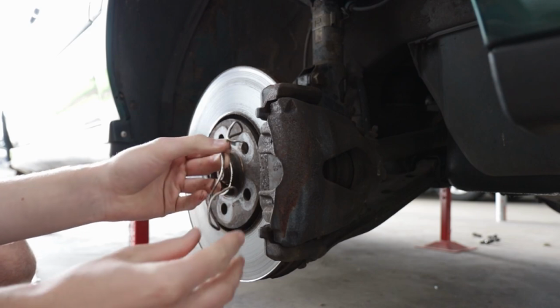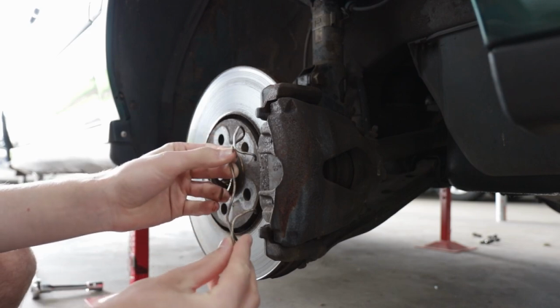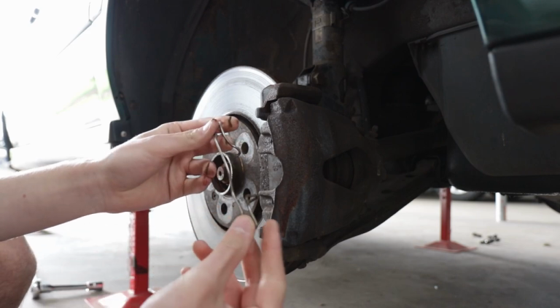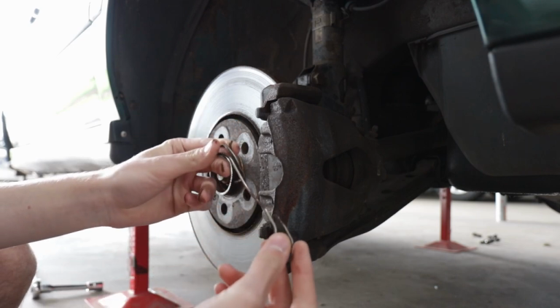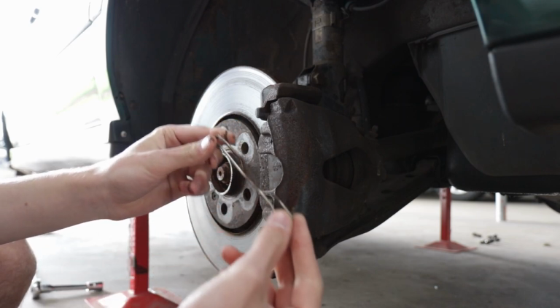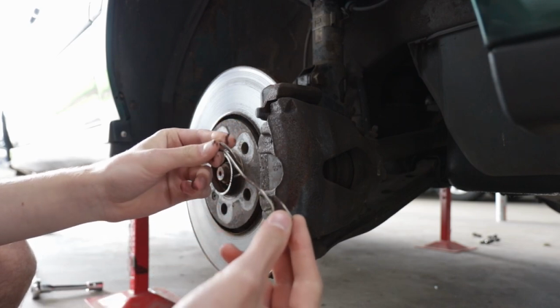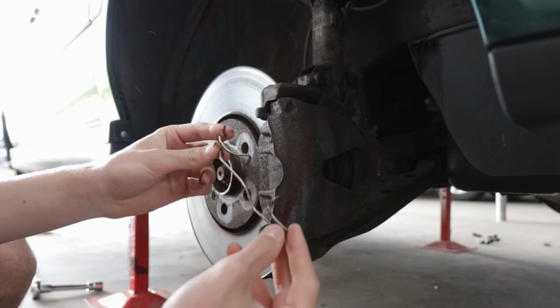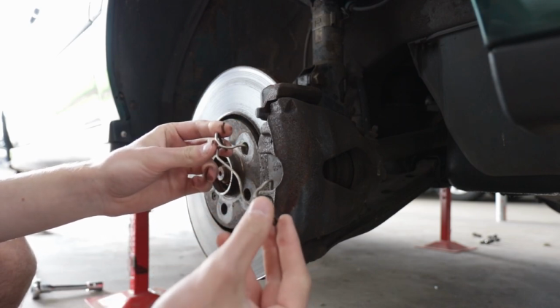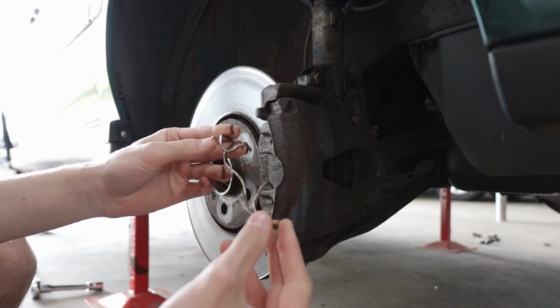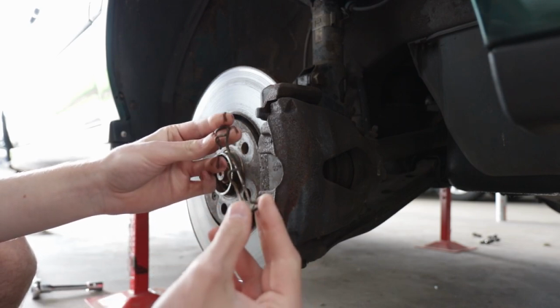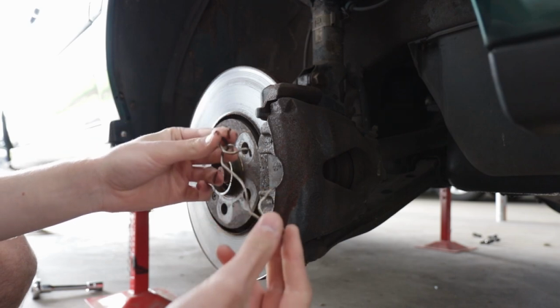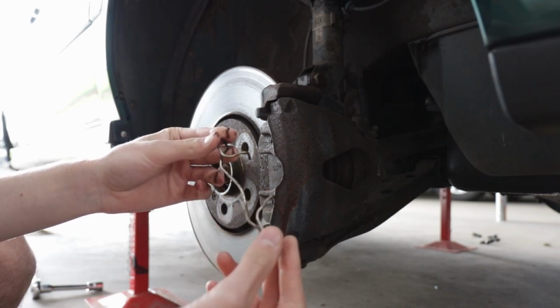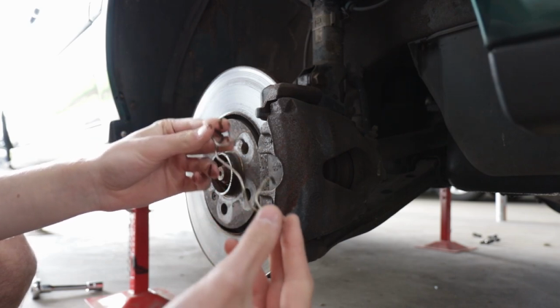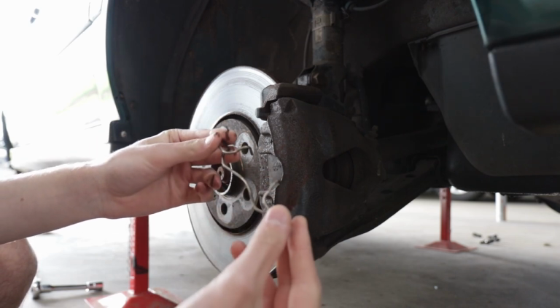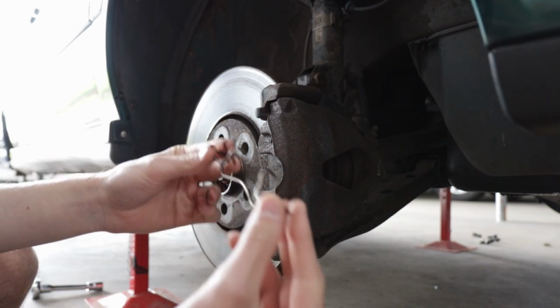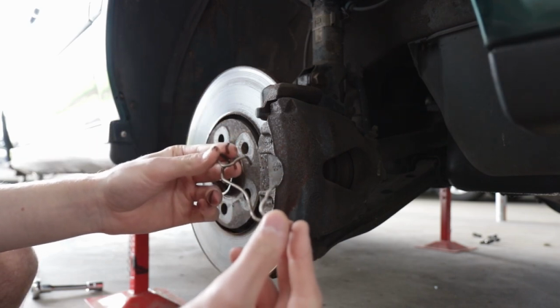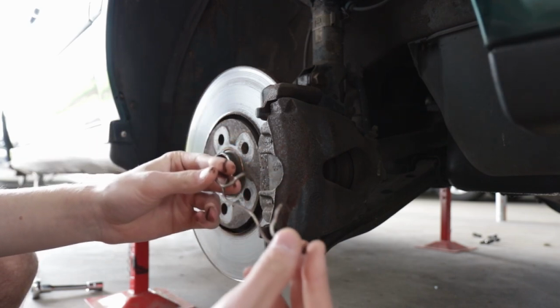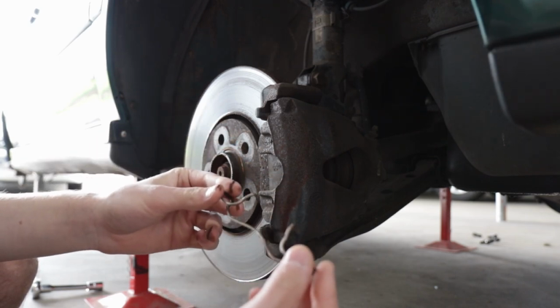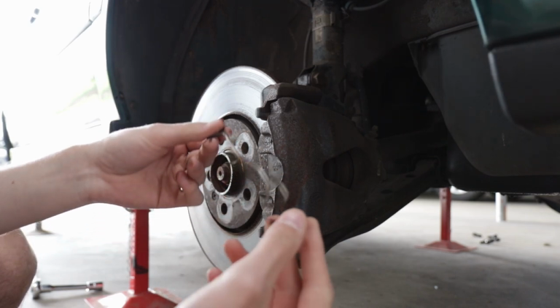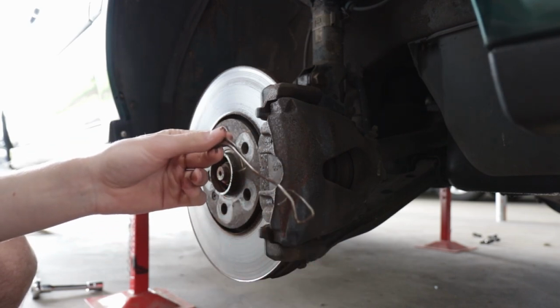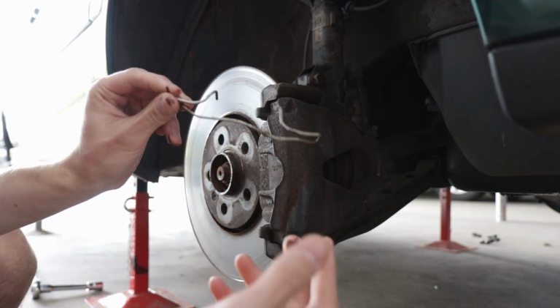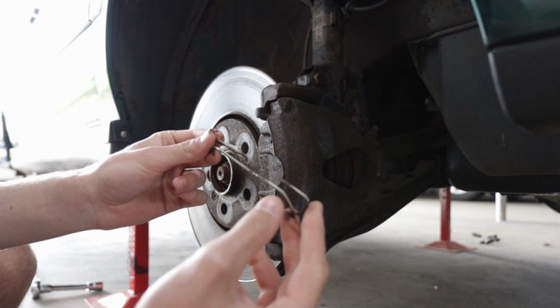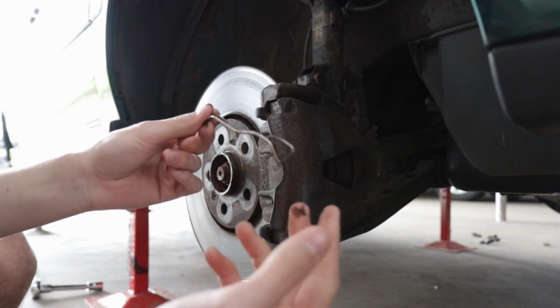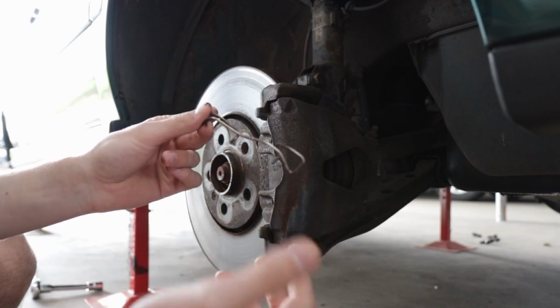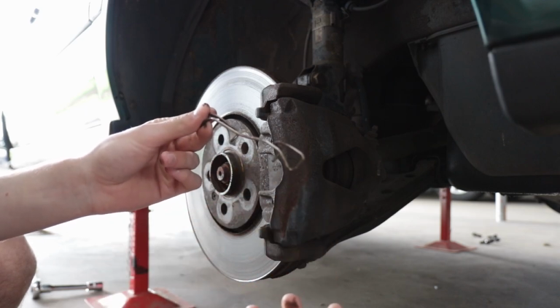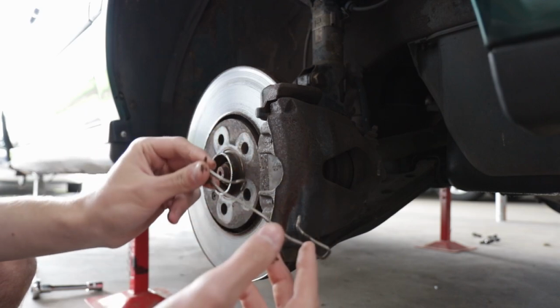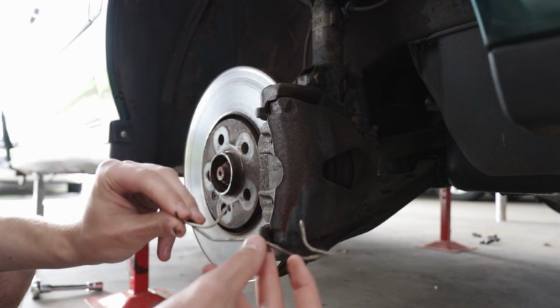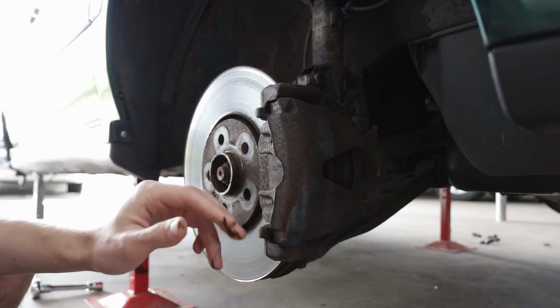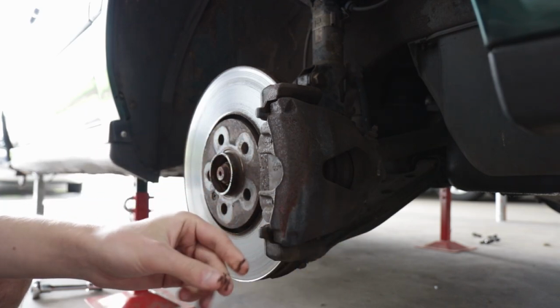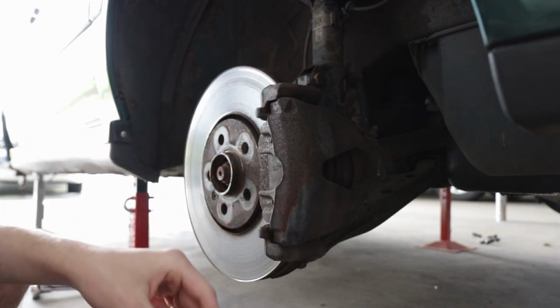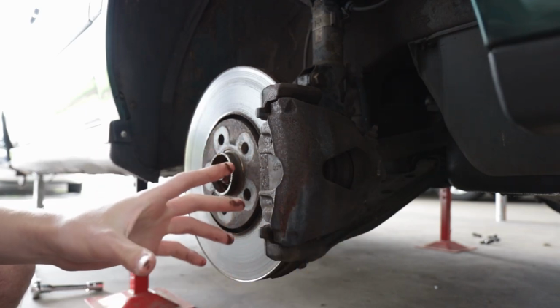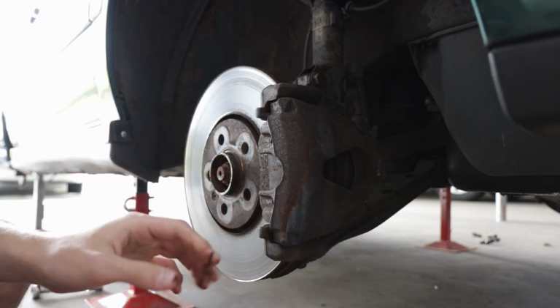Let's remove this retaining clip because it needs to be pulled out when you're changing pads. If you put paint on it, it's just going to get brittle and crack when you remove it anyway. I like these to be nice and shiny, so of course I'm going to clean all the brake dust off and make it back to shiny chrome.